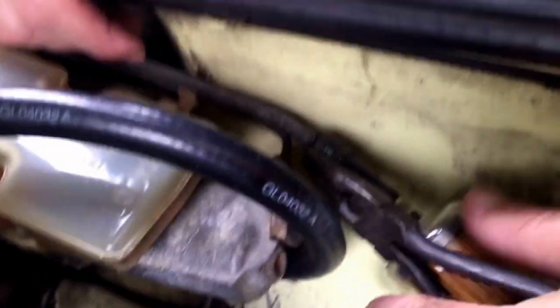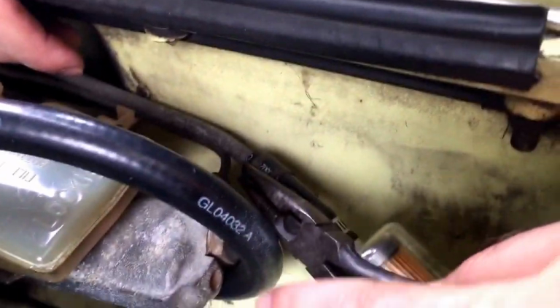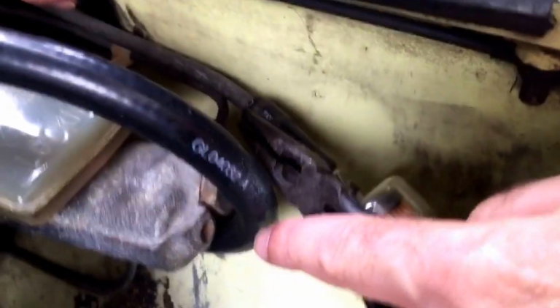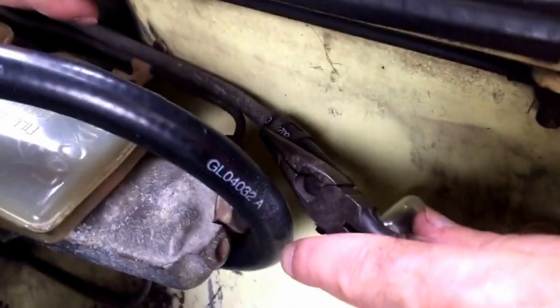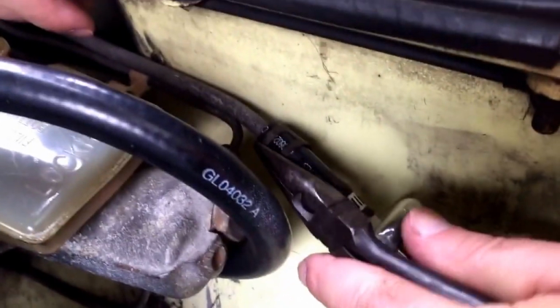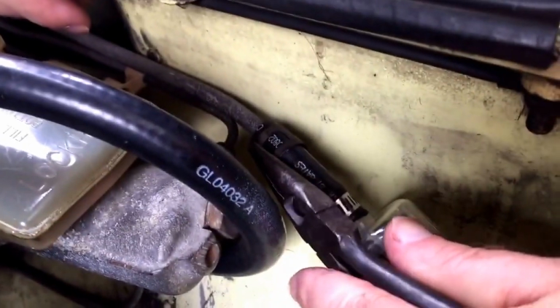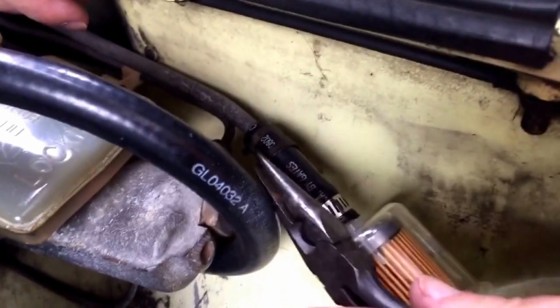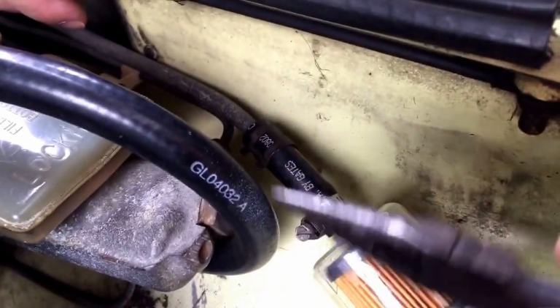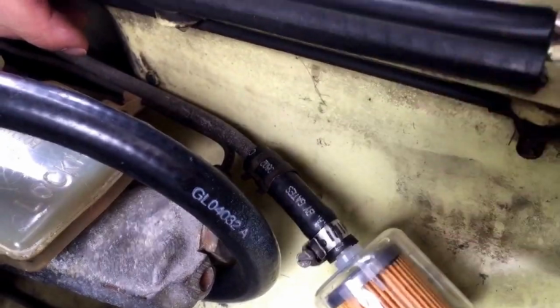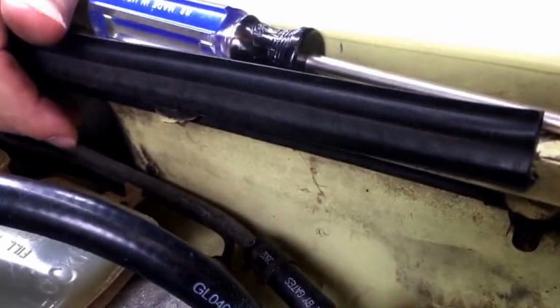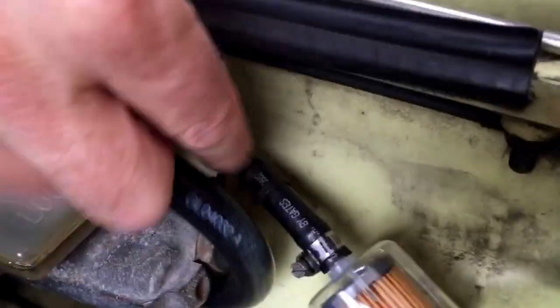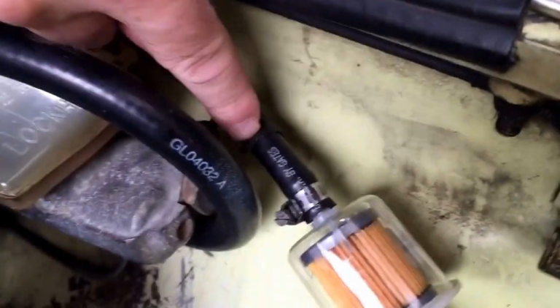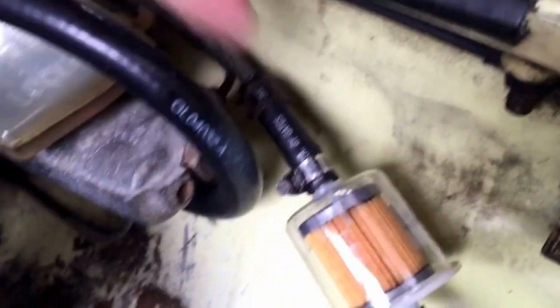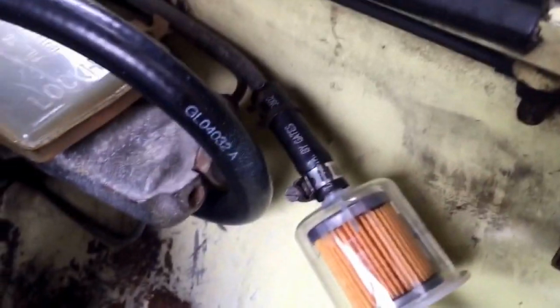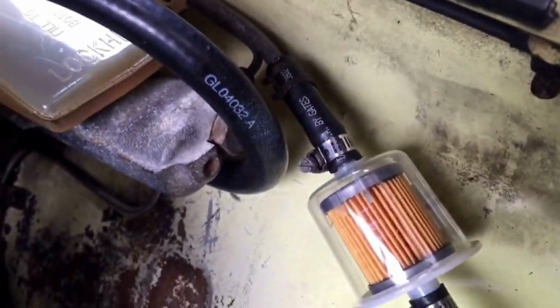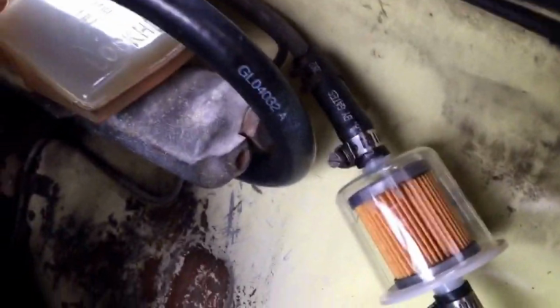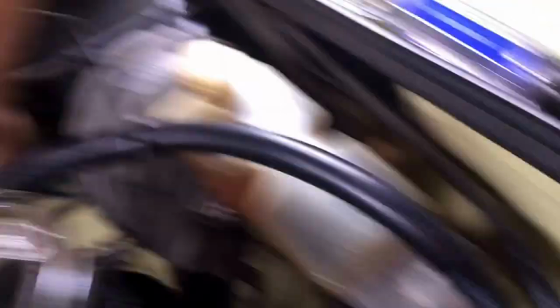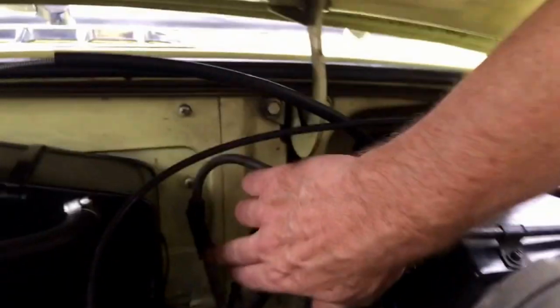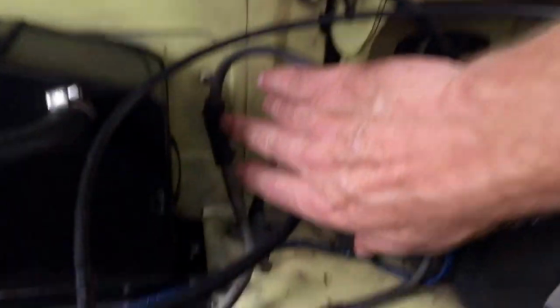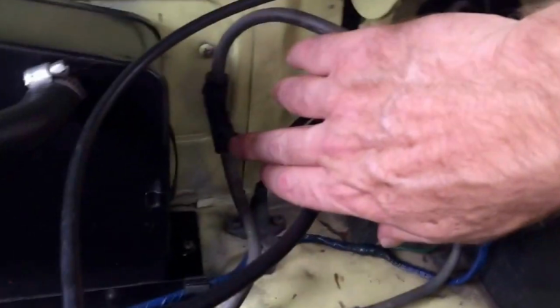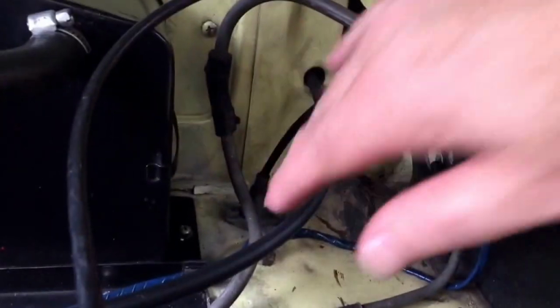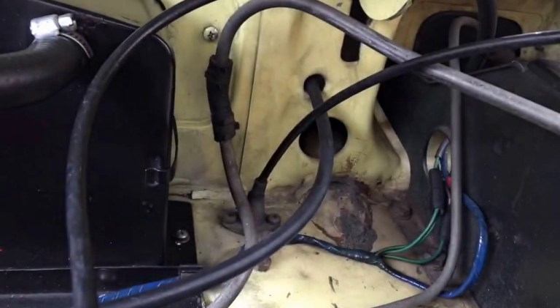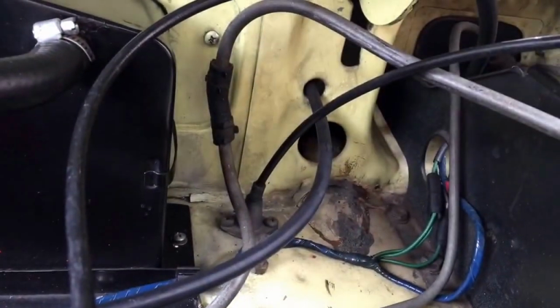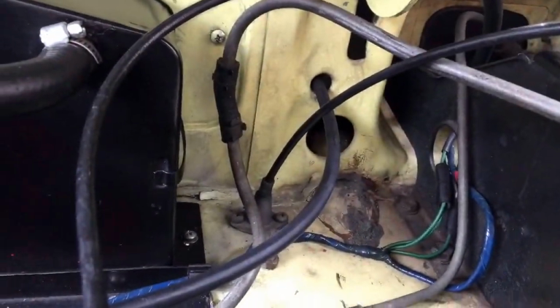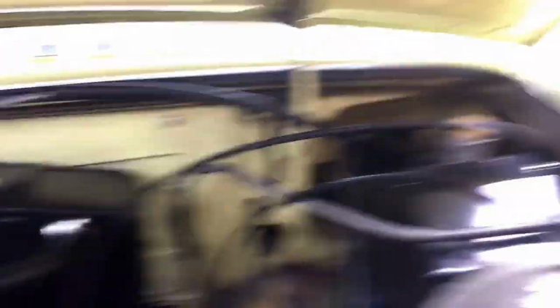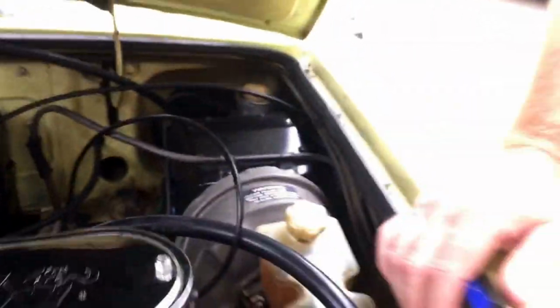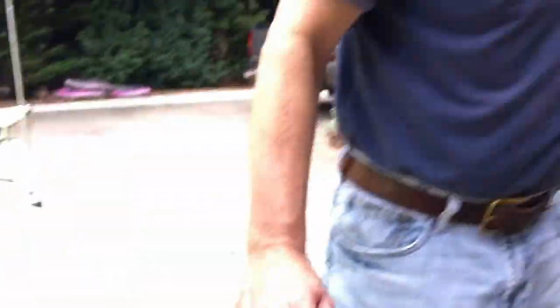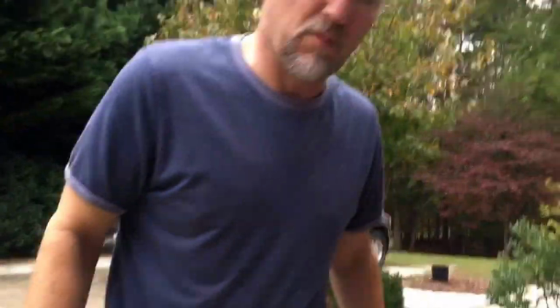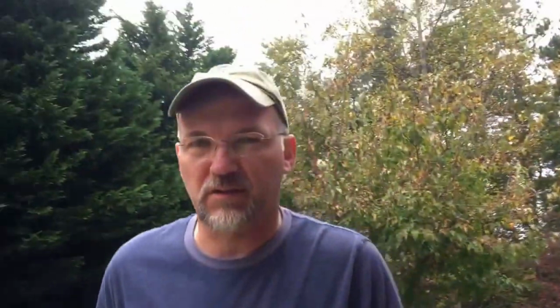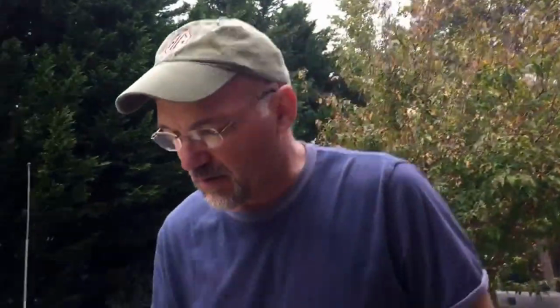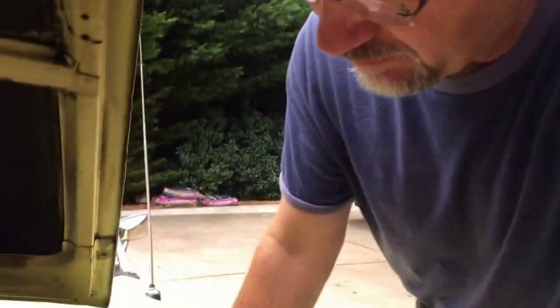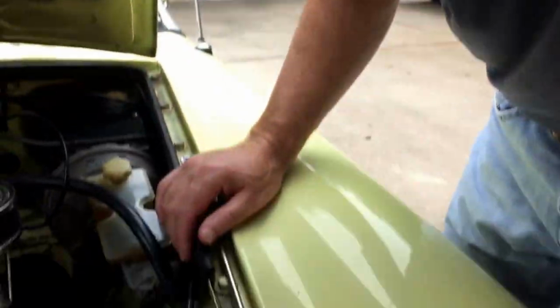You just clamp them together and move that clamp around real easily. That's the original clamp. I think I've got another two back here as well, but the rest I've gone to the more modern ring style clamp.